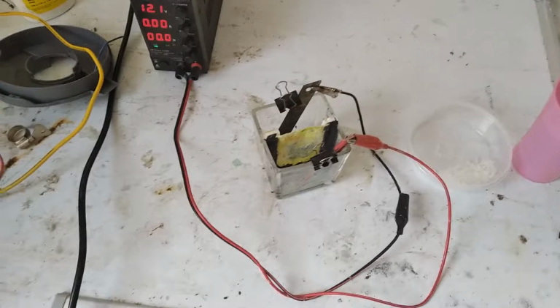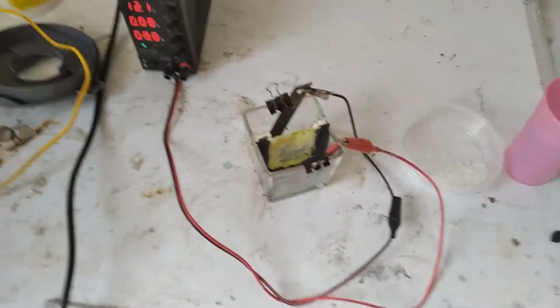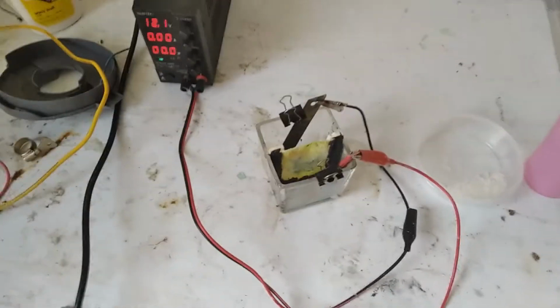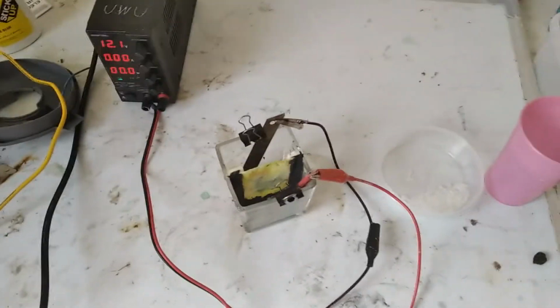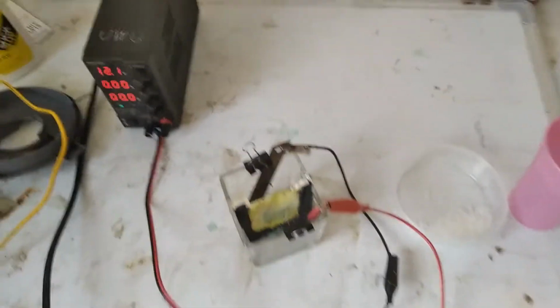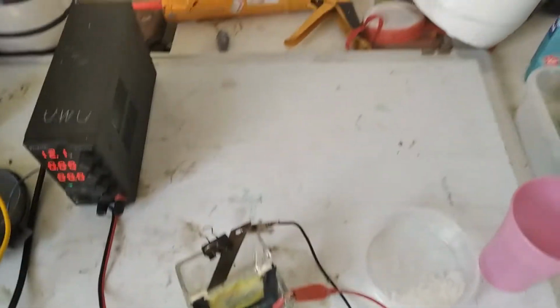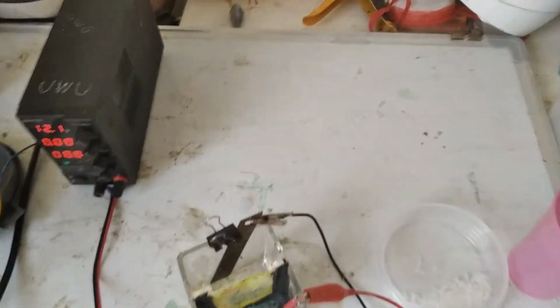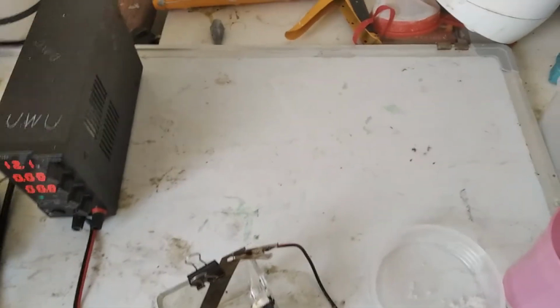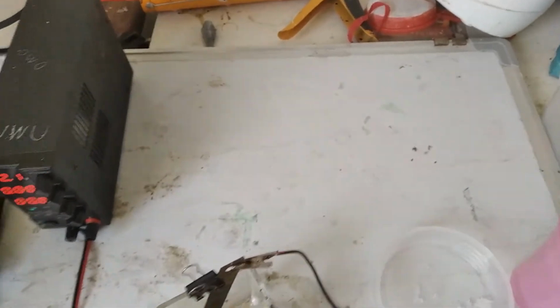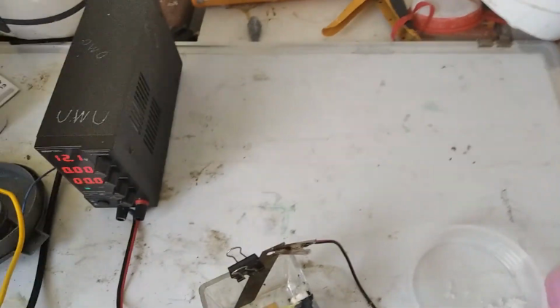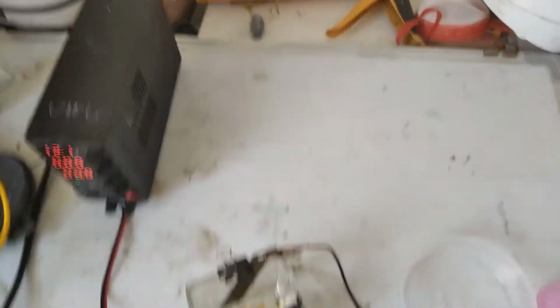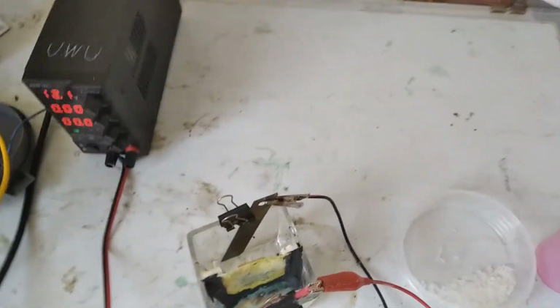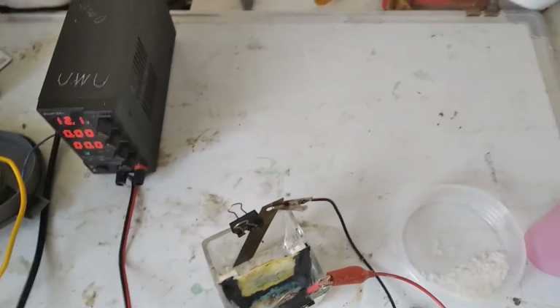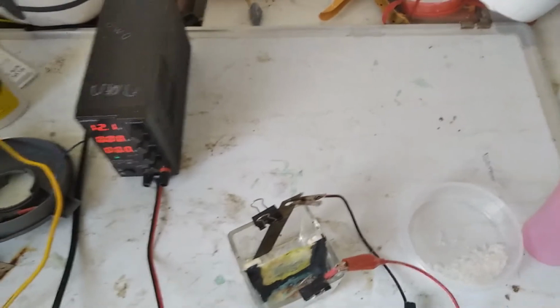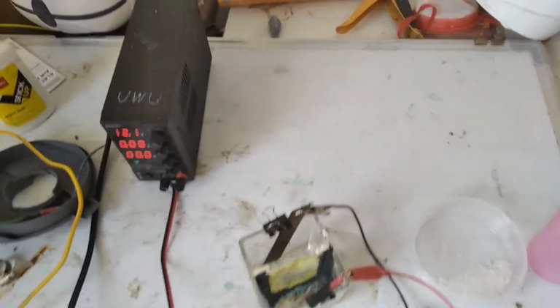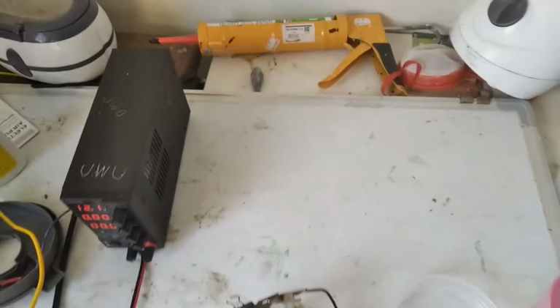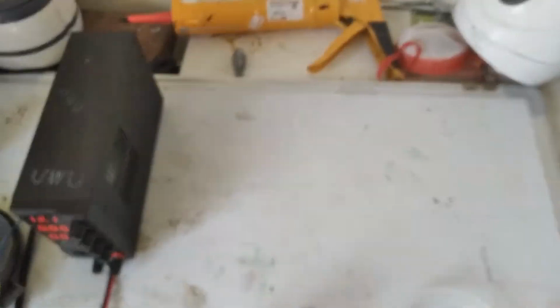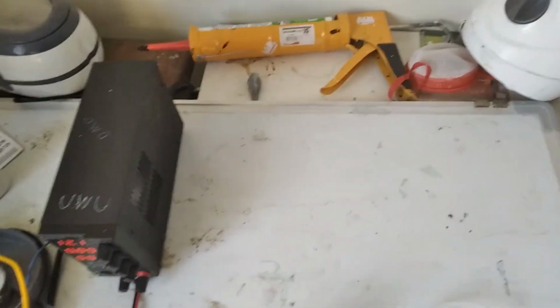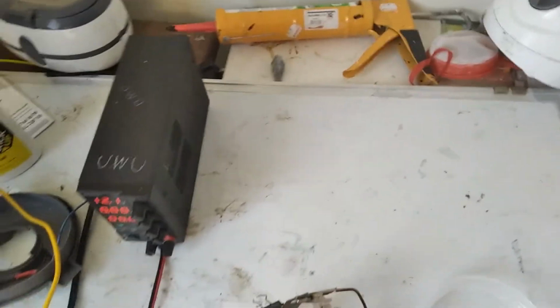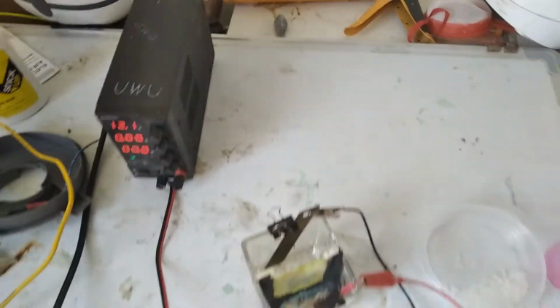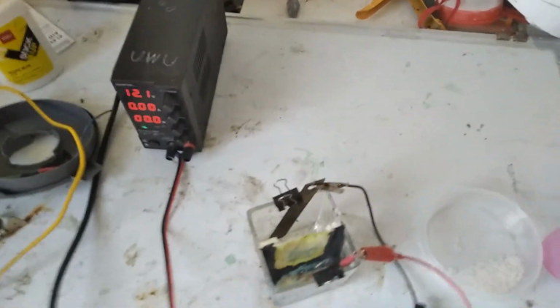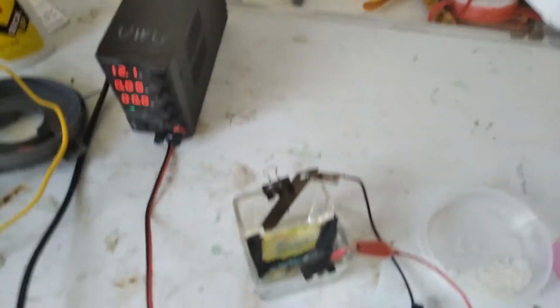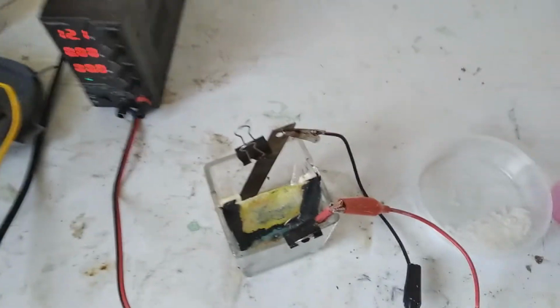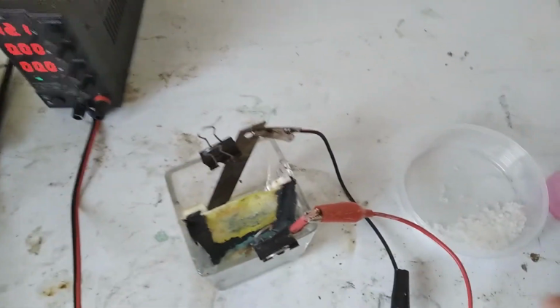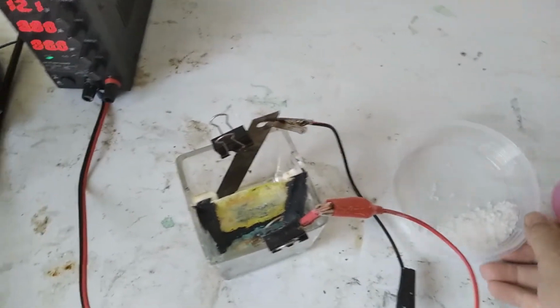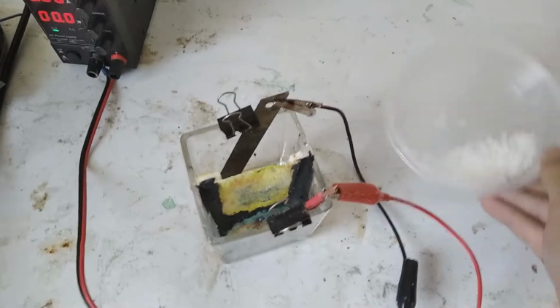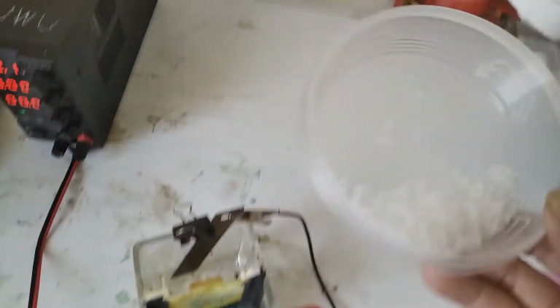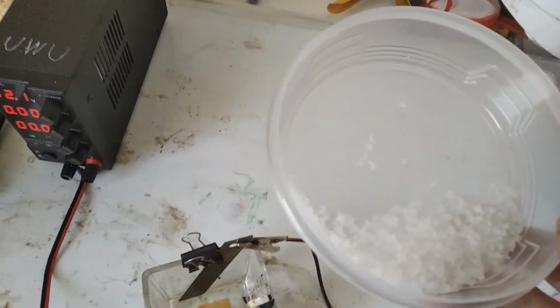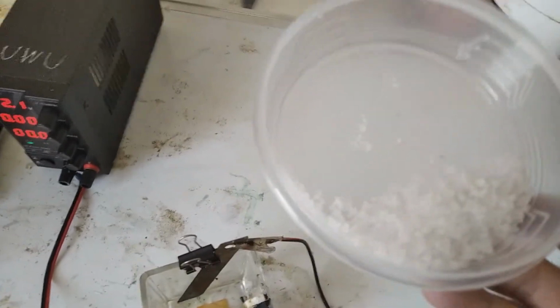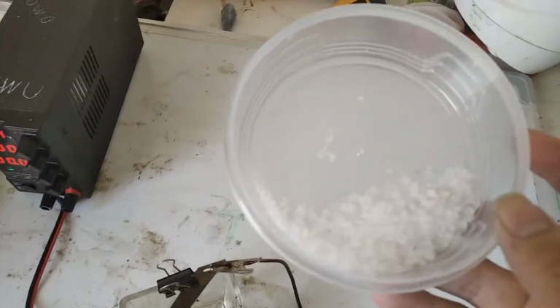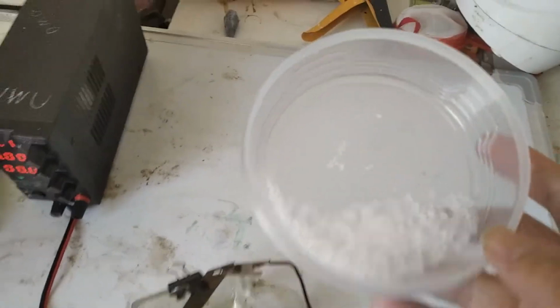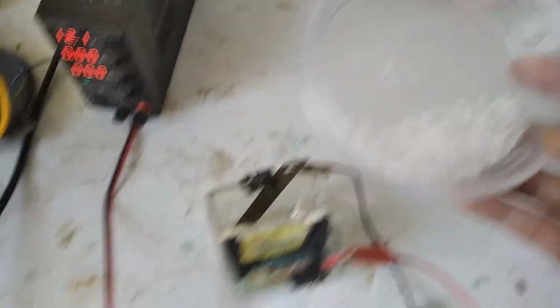It's me, Mr. Lois. So in this video, we're making copper chloride by membrane electrolysis. So the first thing we need is sodium chloride in this container.